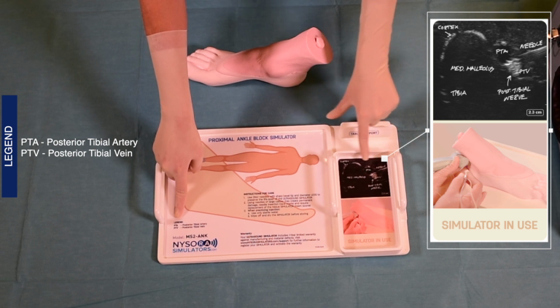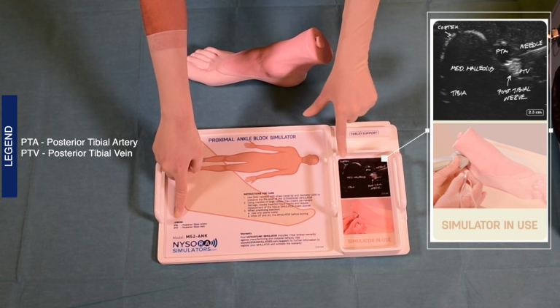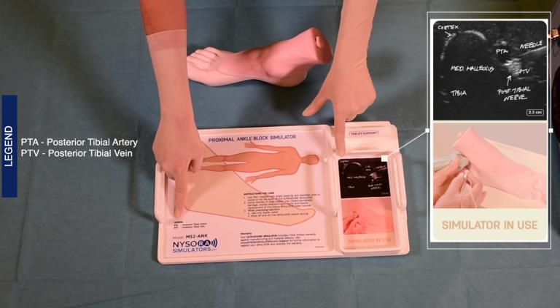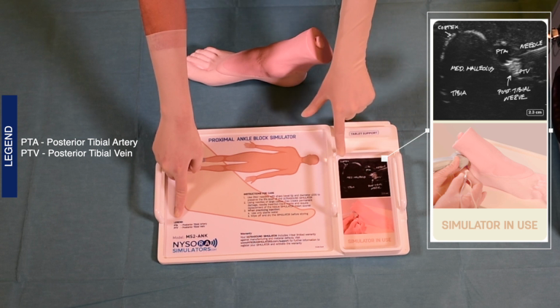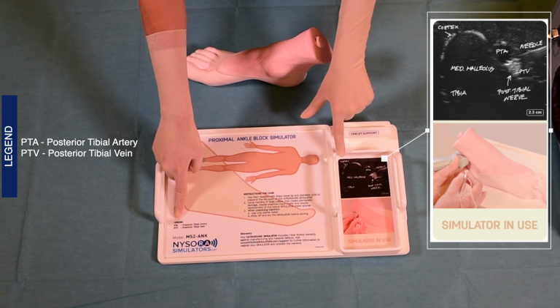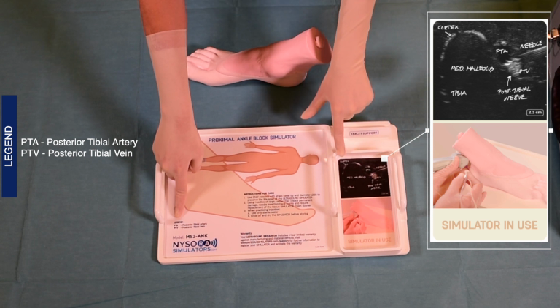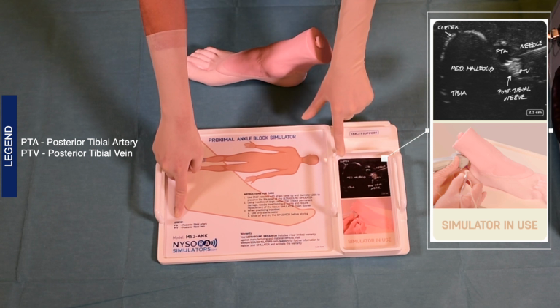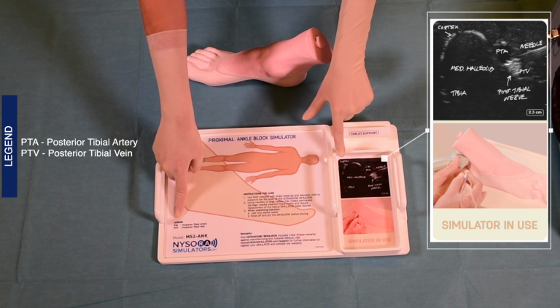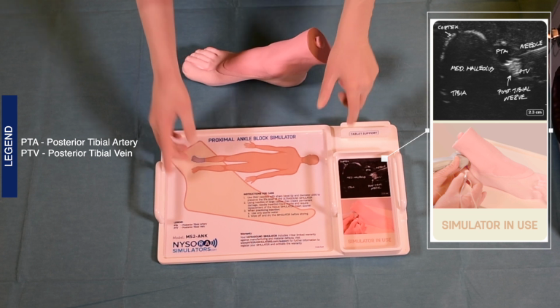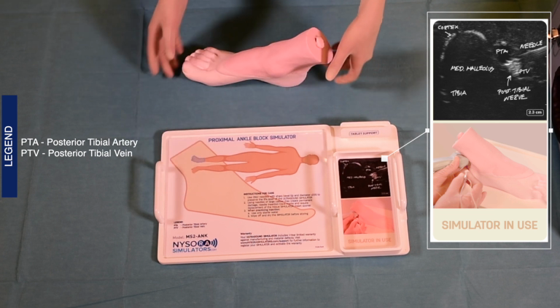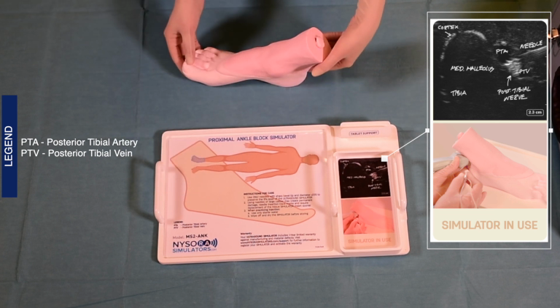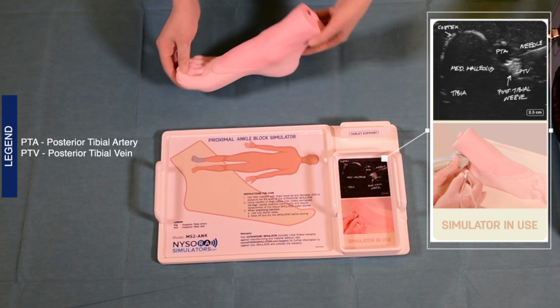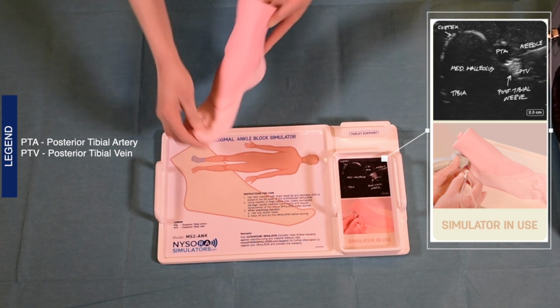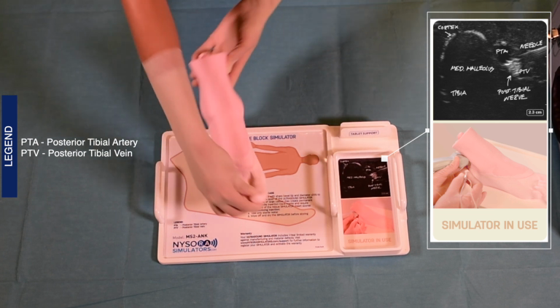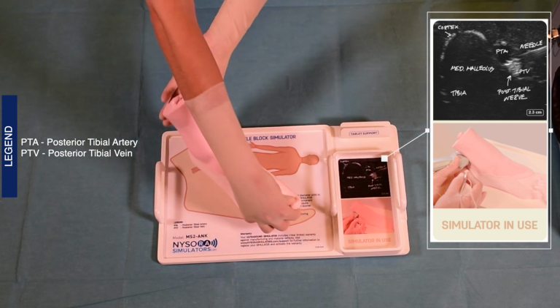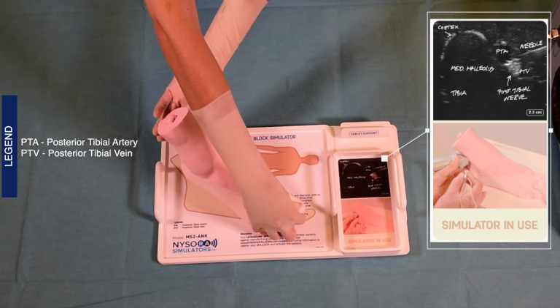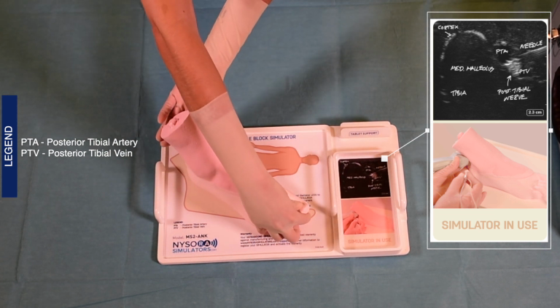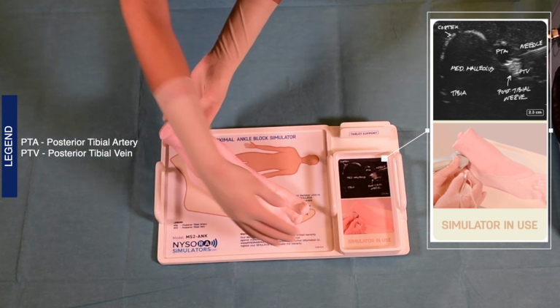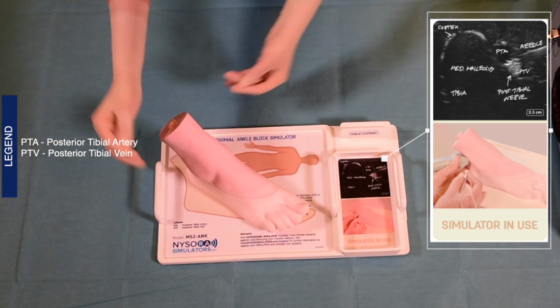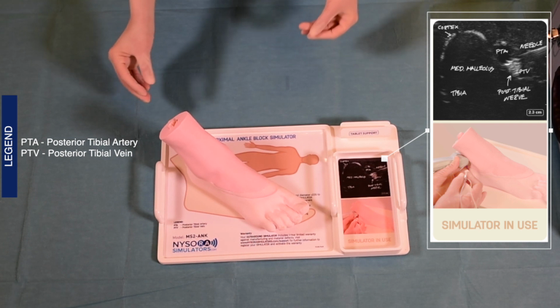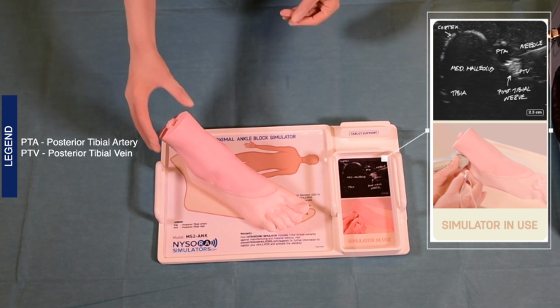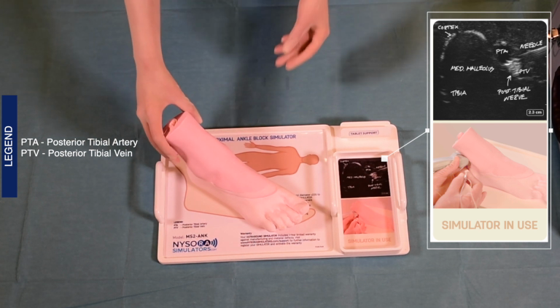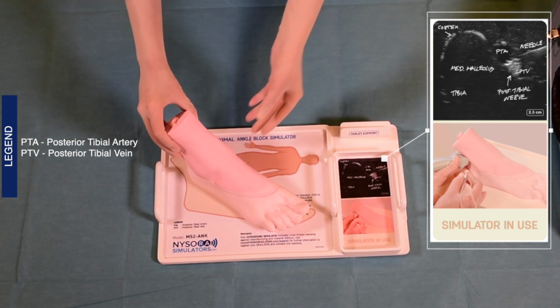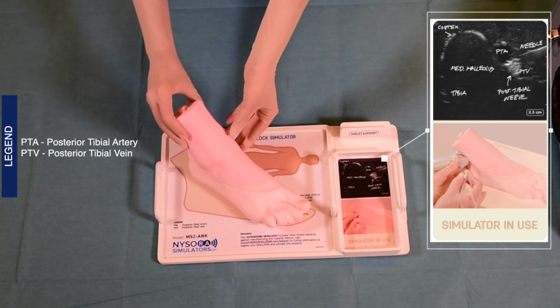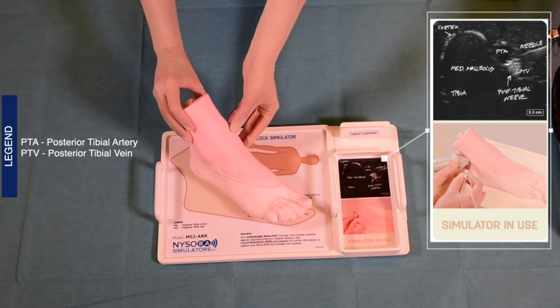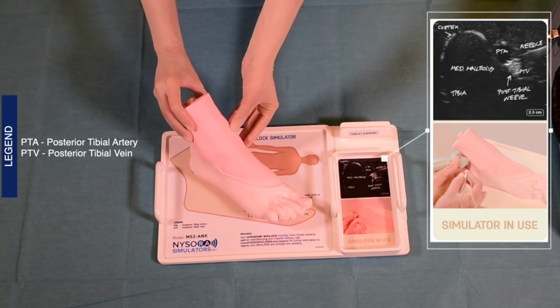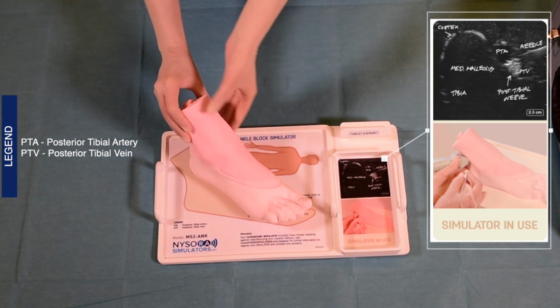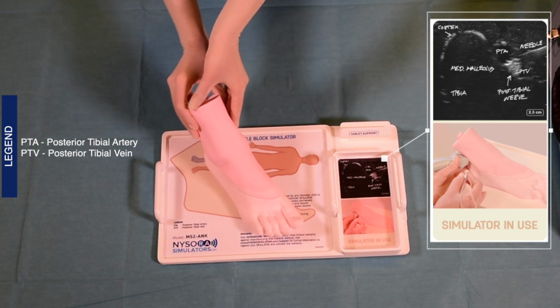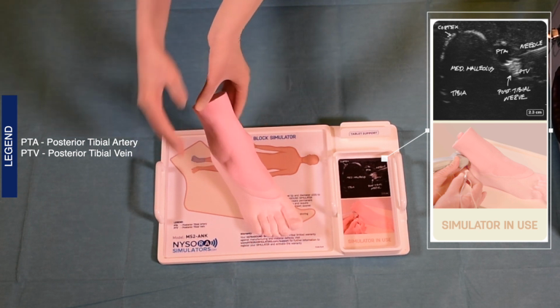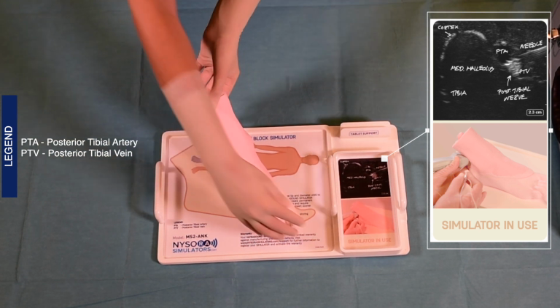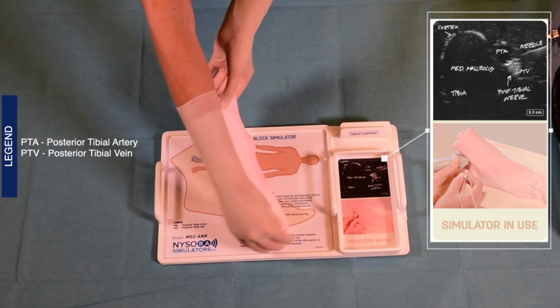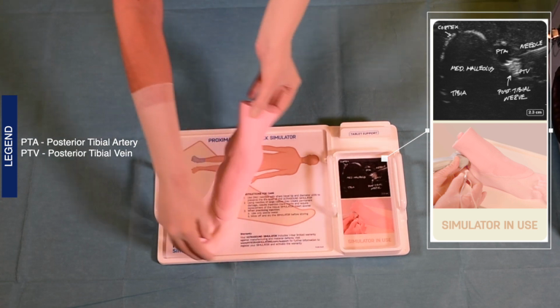To begin practicing the ankle block, increase the gain on the ultrasound machine. This is necessary because the sonographic characteristics of the simulators are different than that of normal human tissue. Therefore, more gain is required in order to obtain the best images.